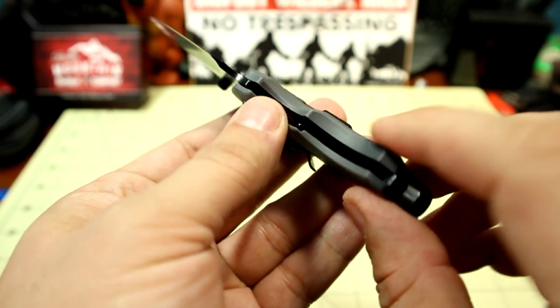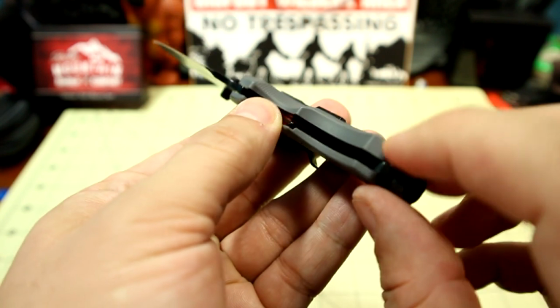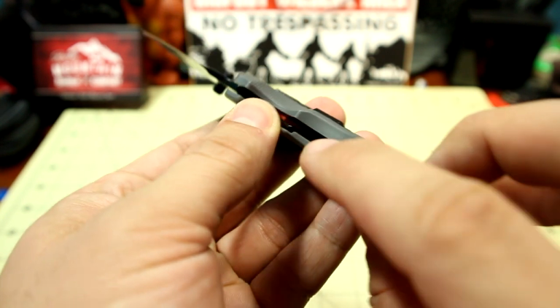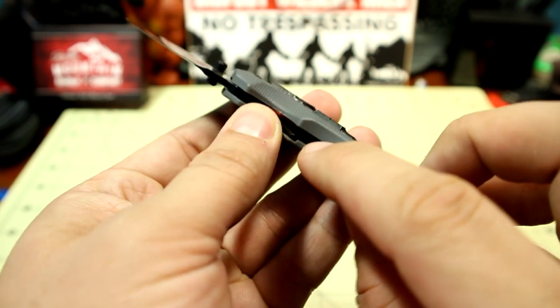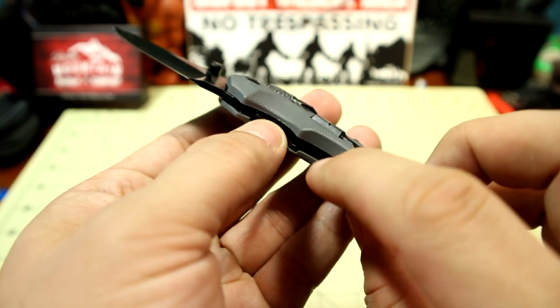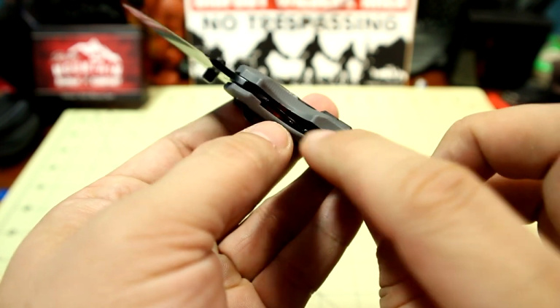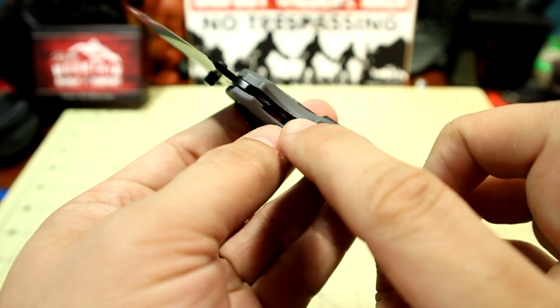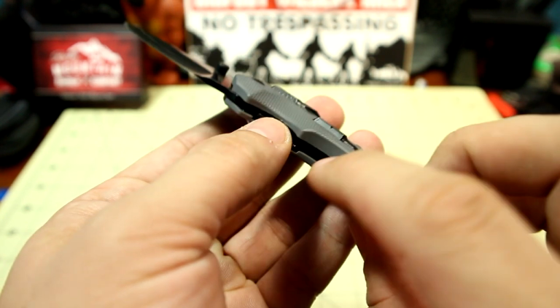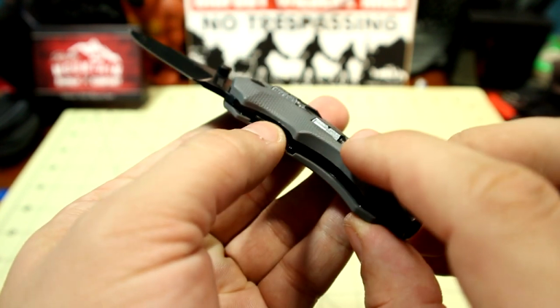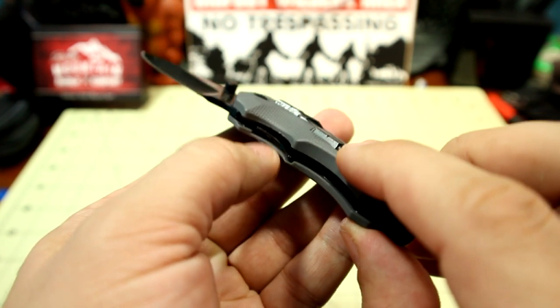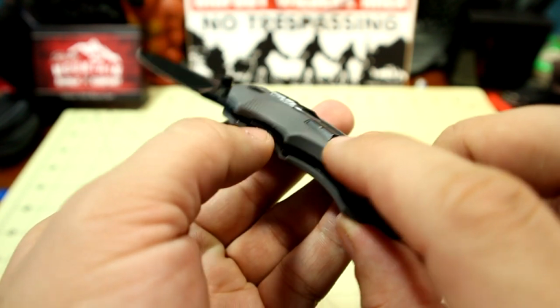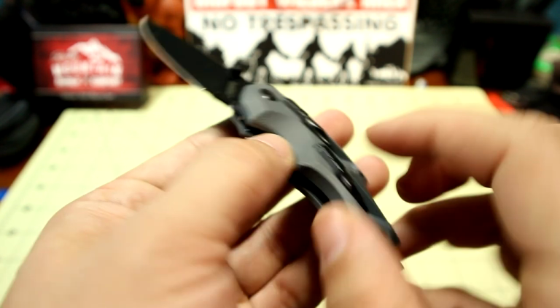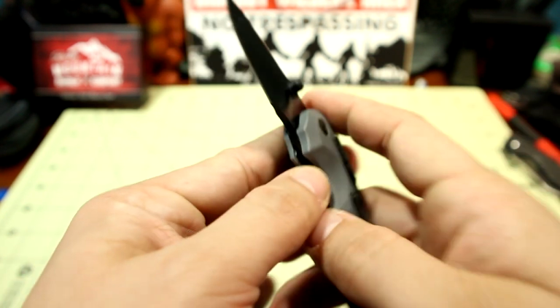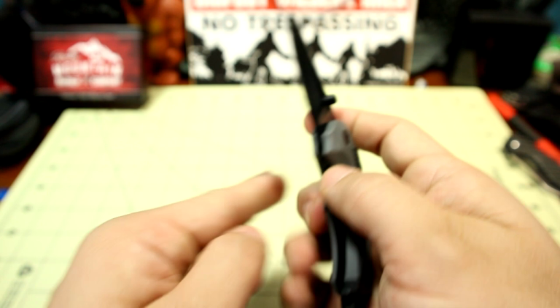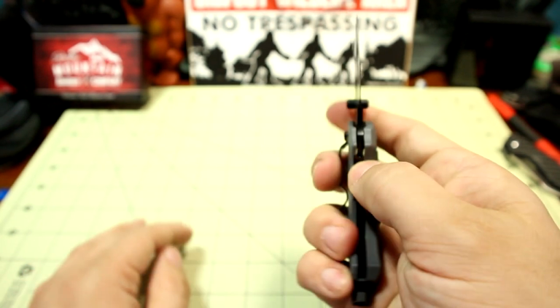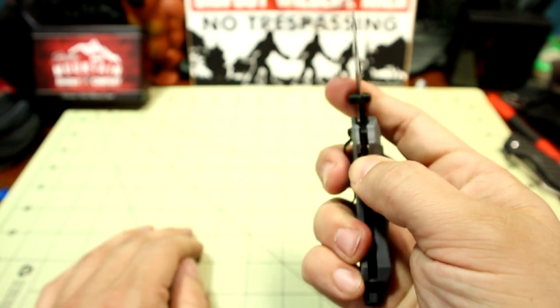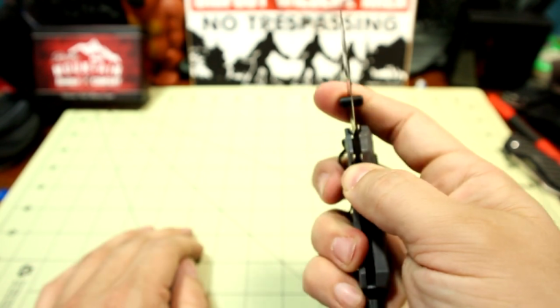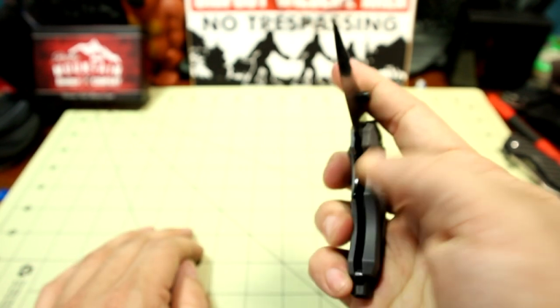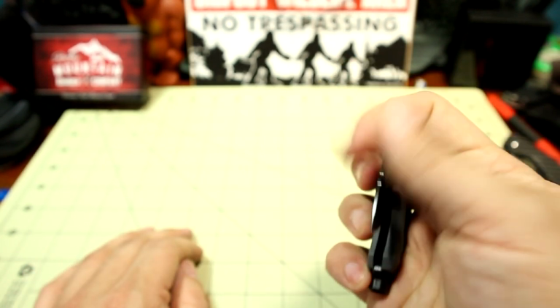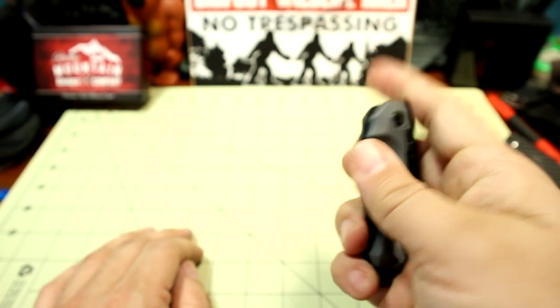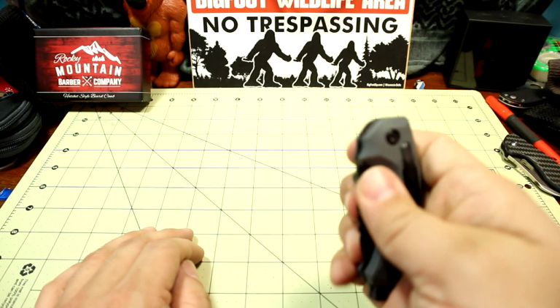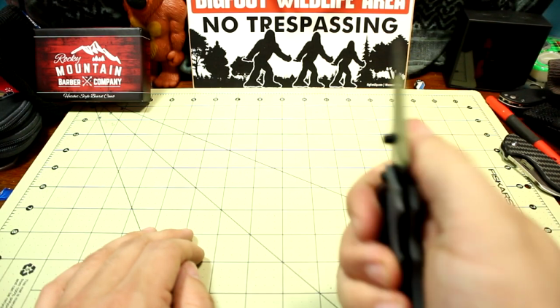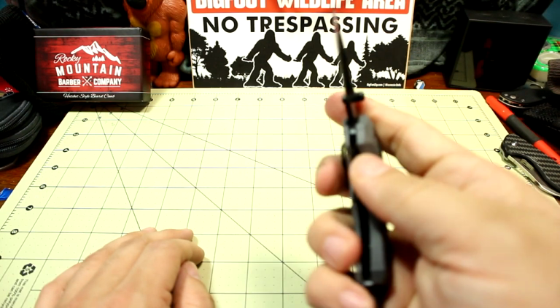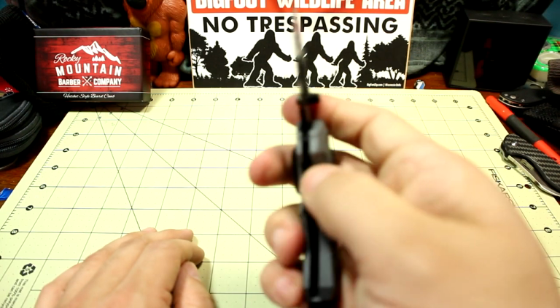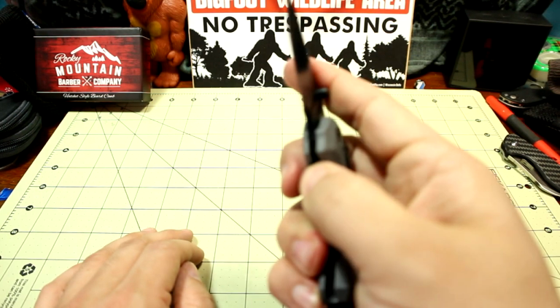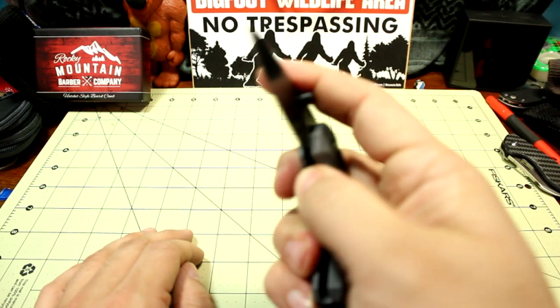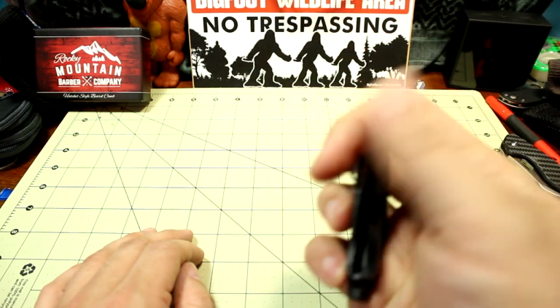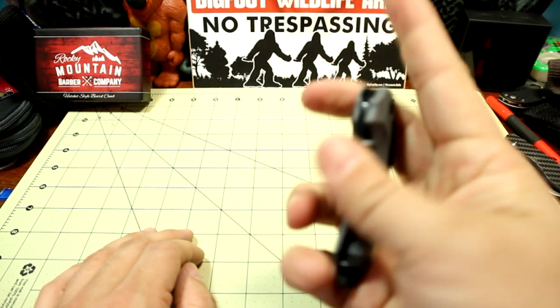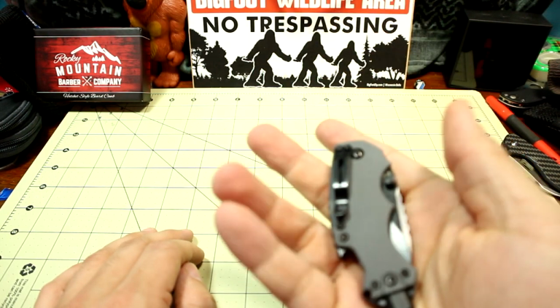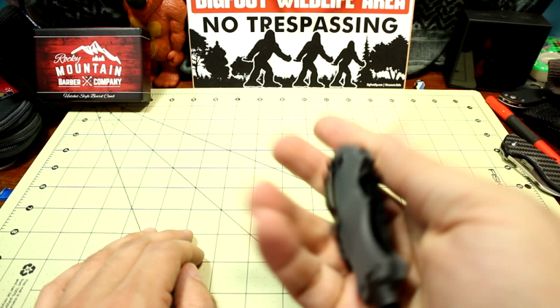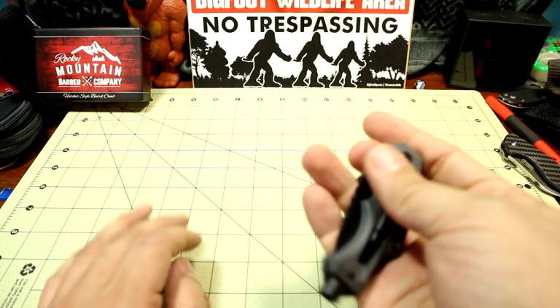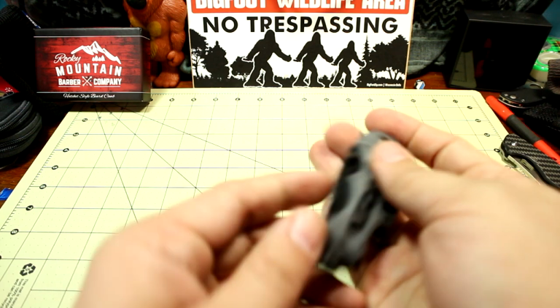It is a stainless steel blacked-out liner lock, and it's recessed in there. It works pretty well.